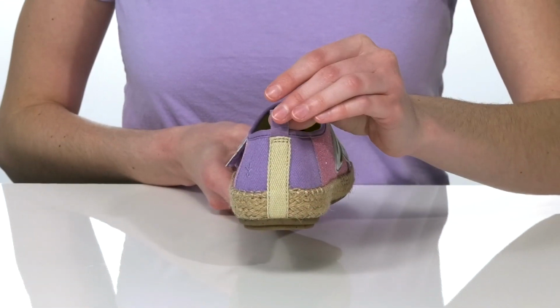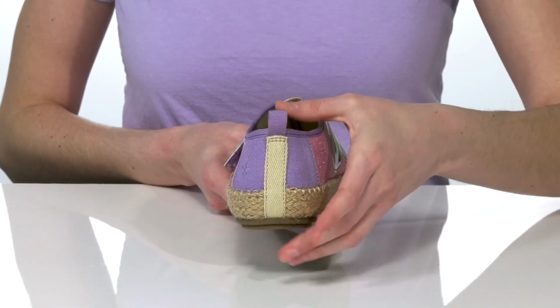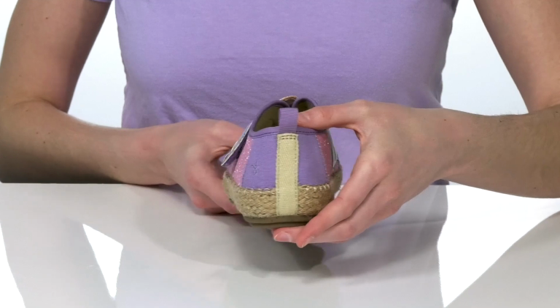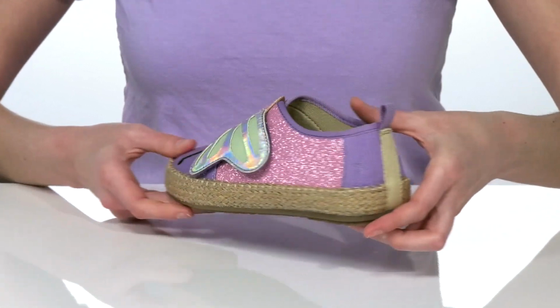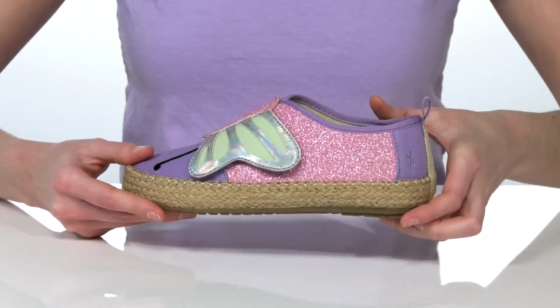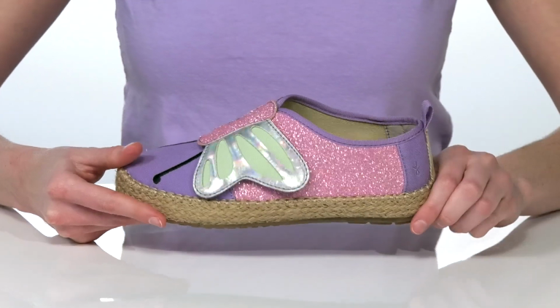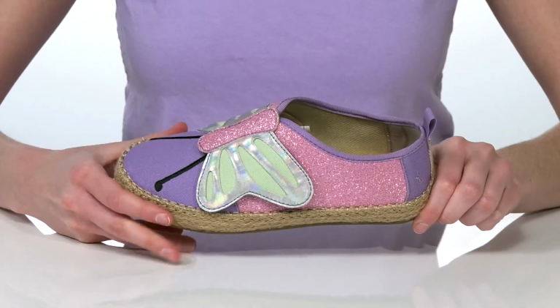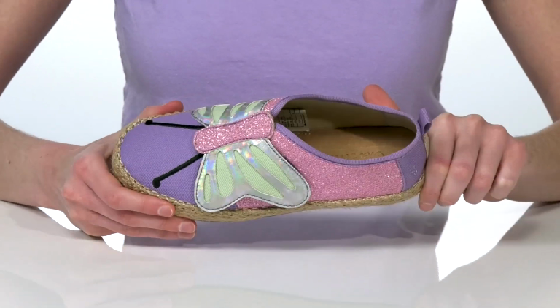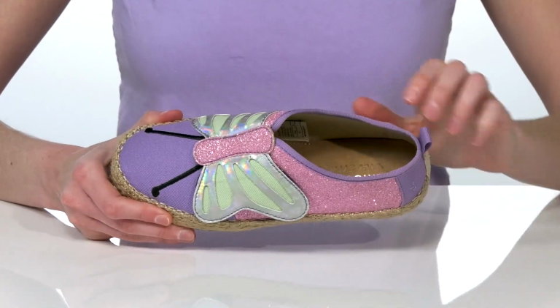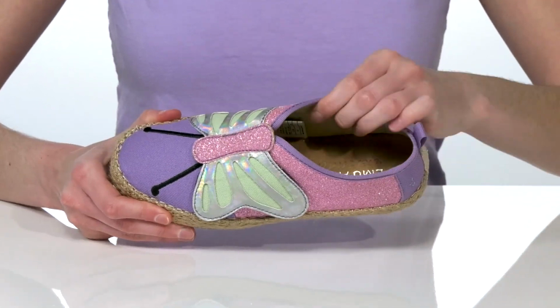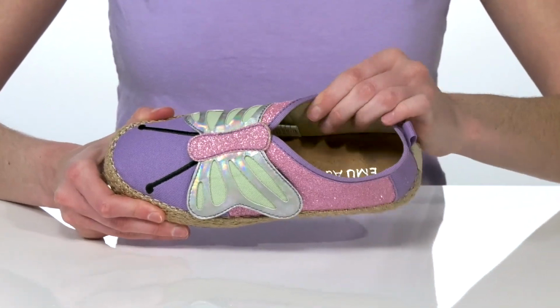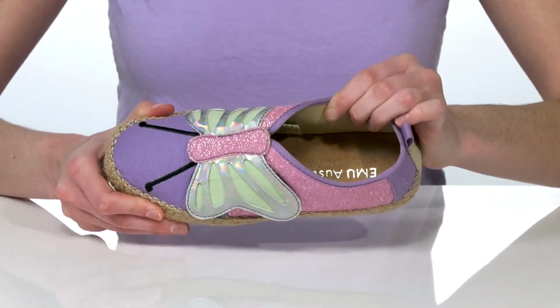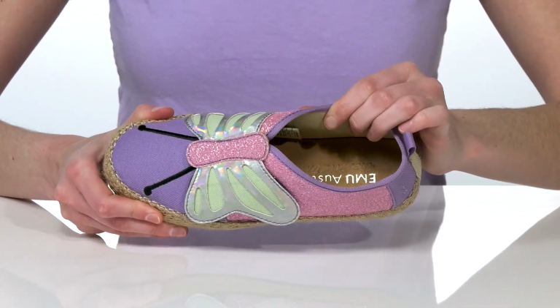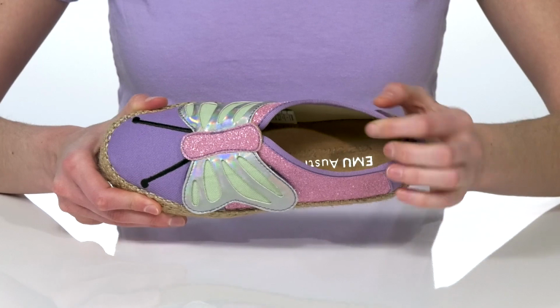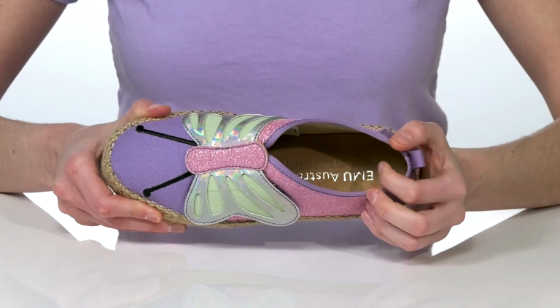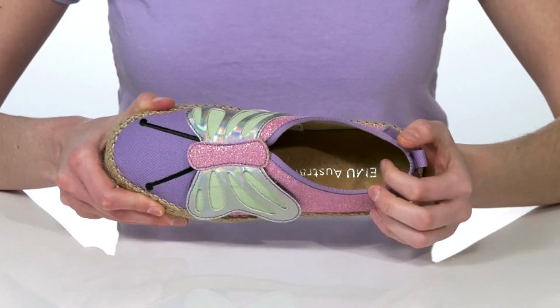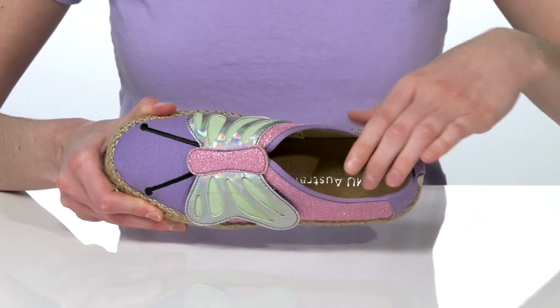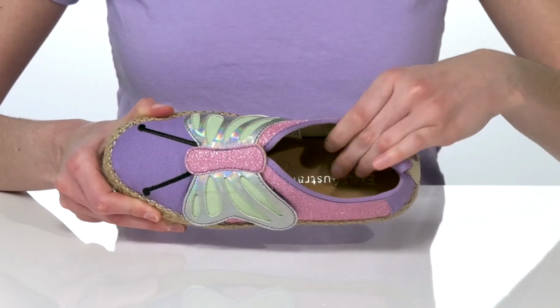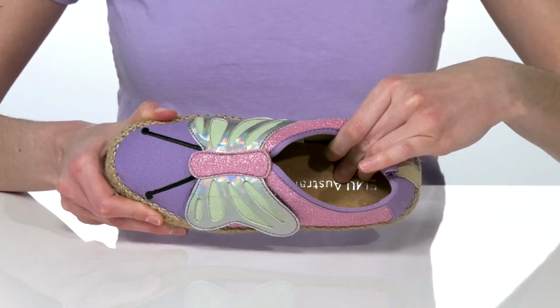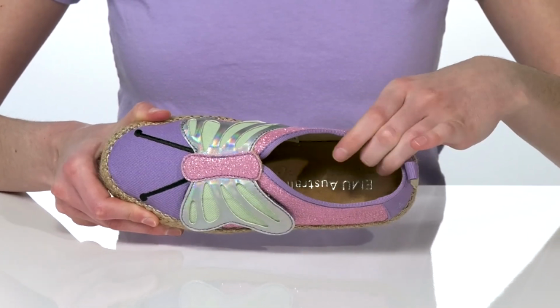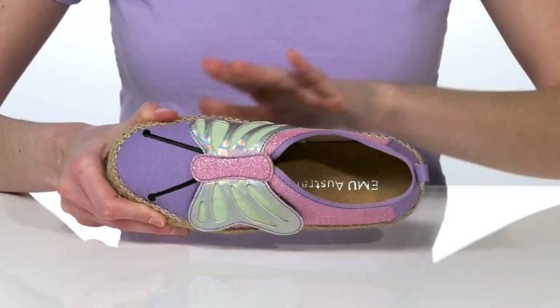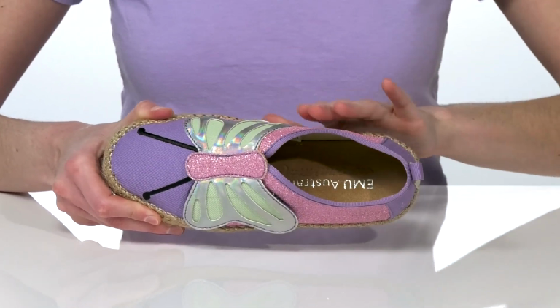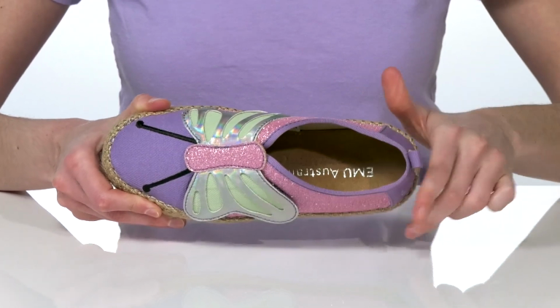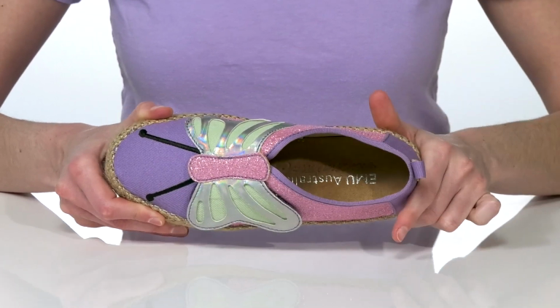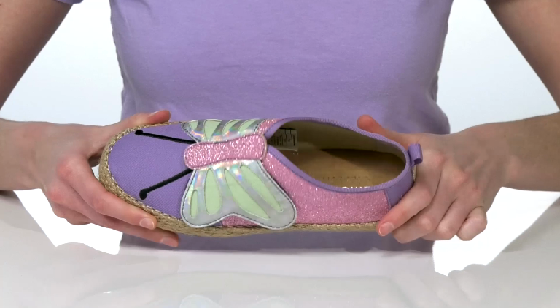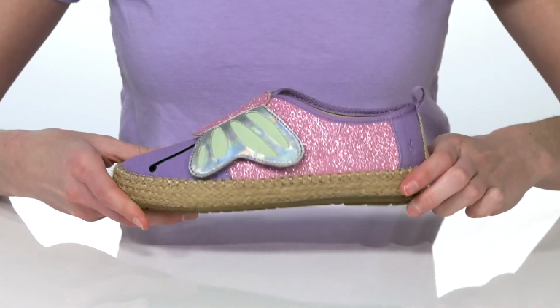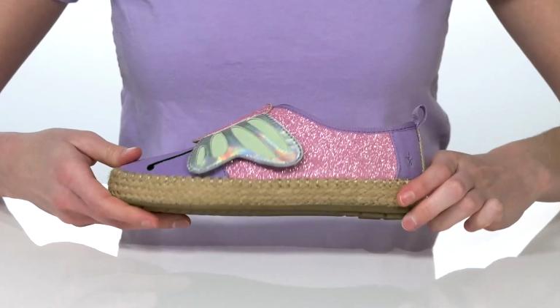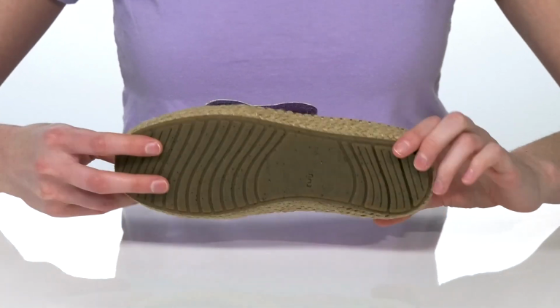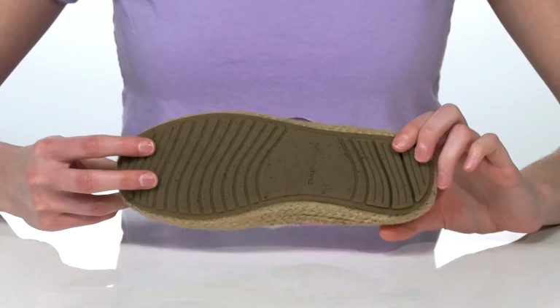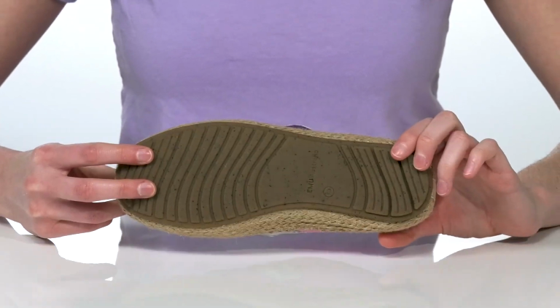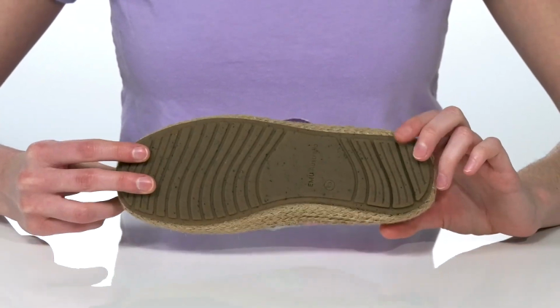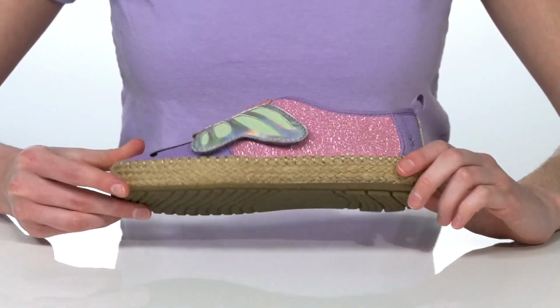They have a pull loop at the back to help your kid get these on. Inside, there's a breathable textile lining and a memory foam padded footbed which is covered in a soft micro suede. It's all on top of a textured outsole.